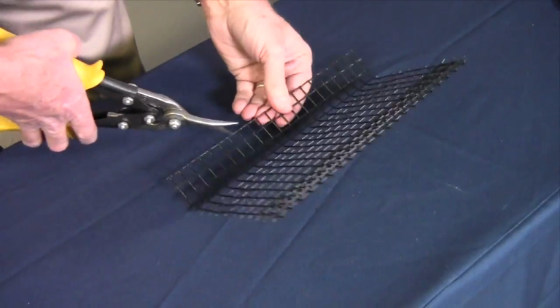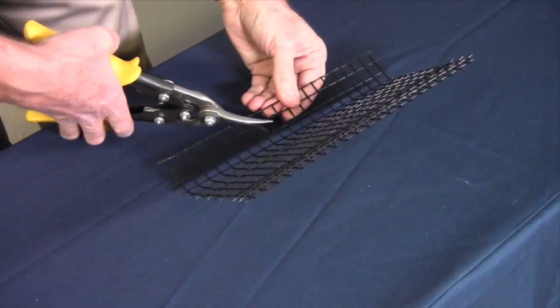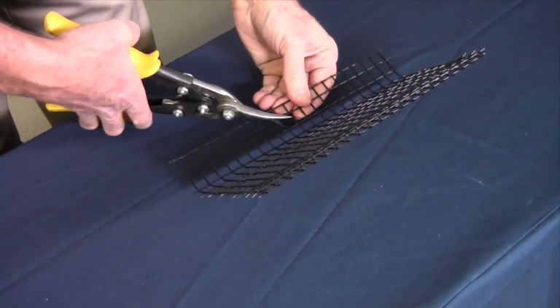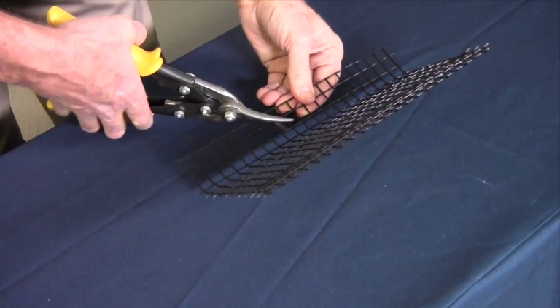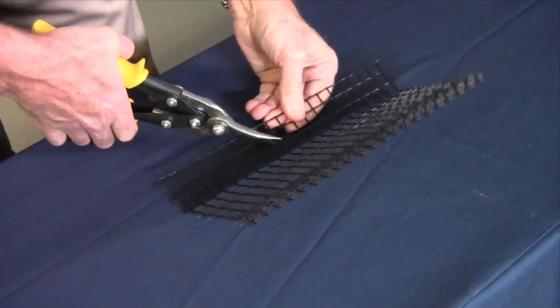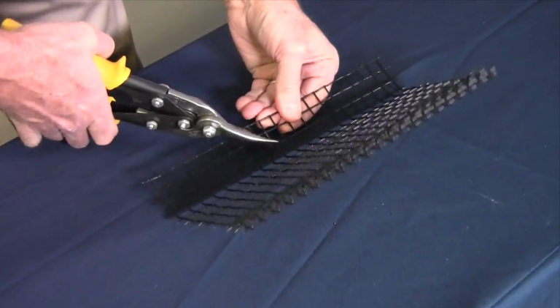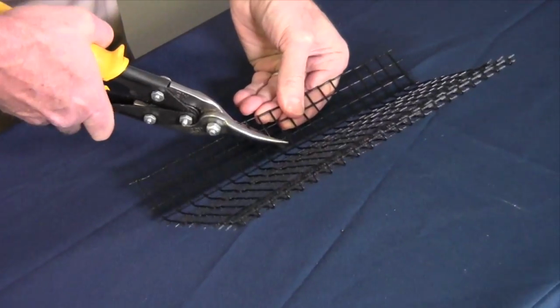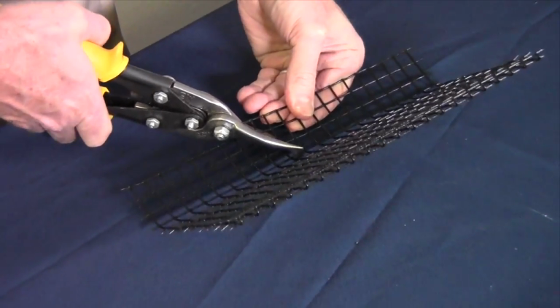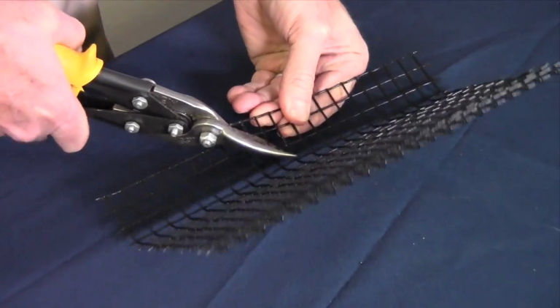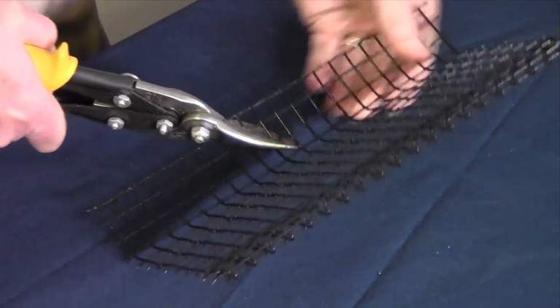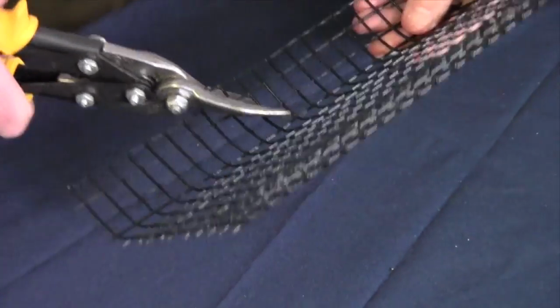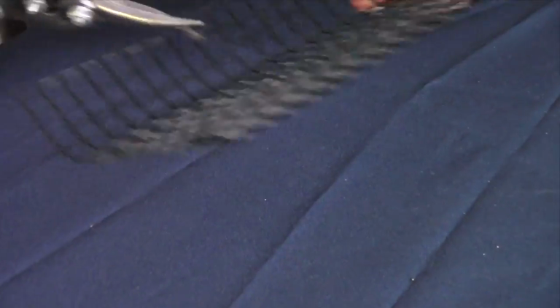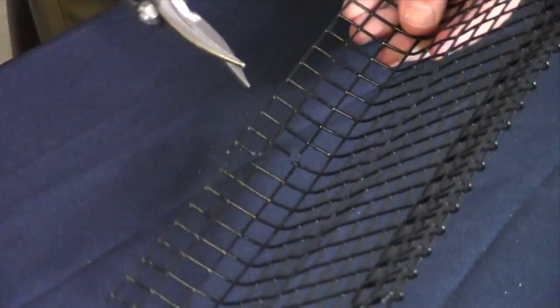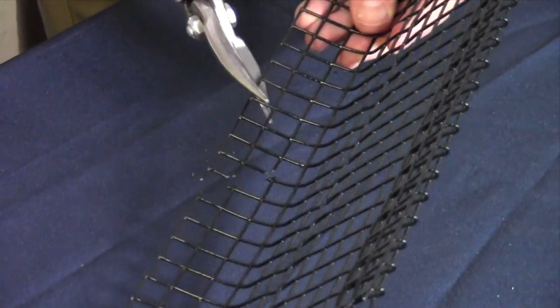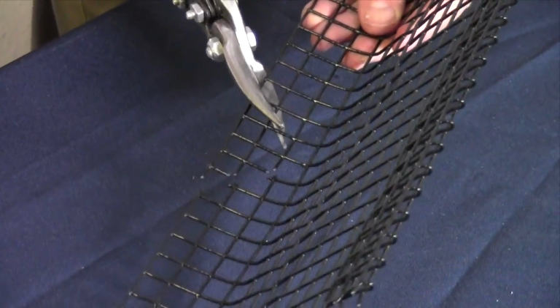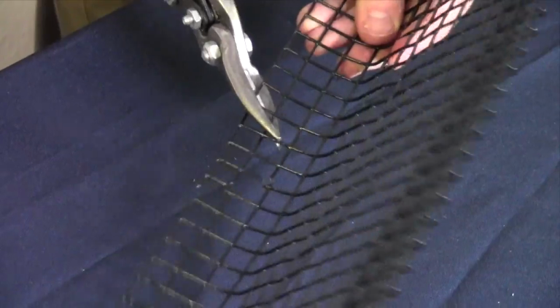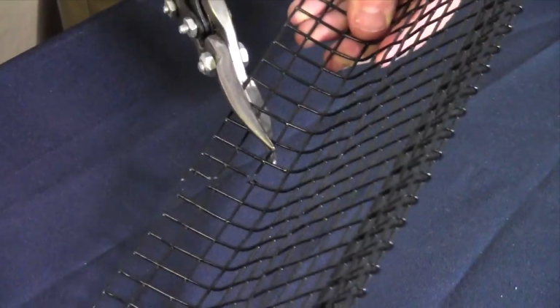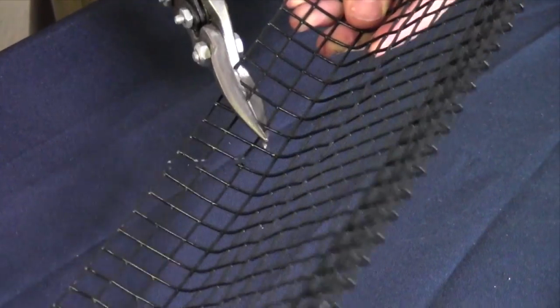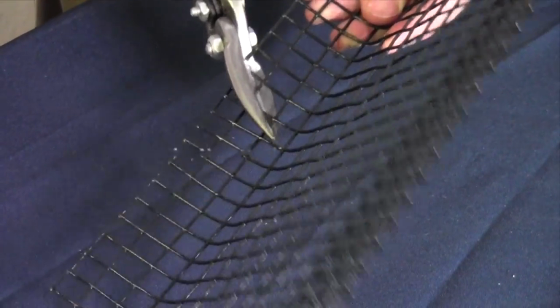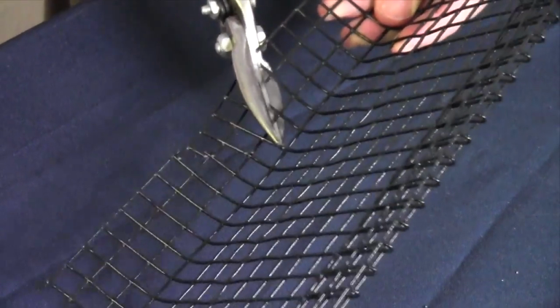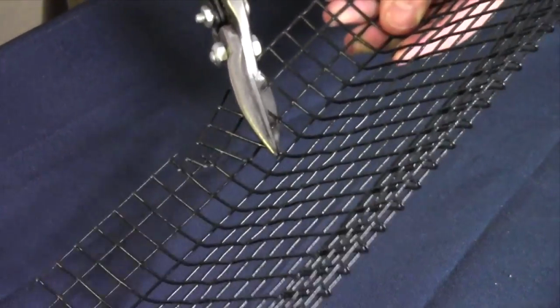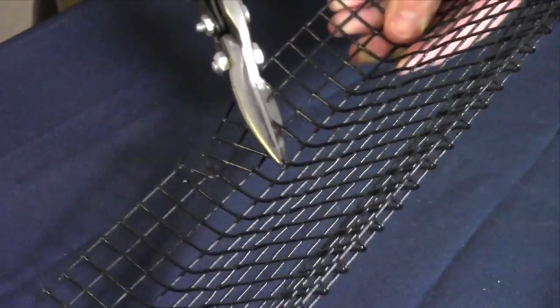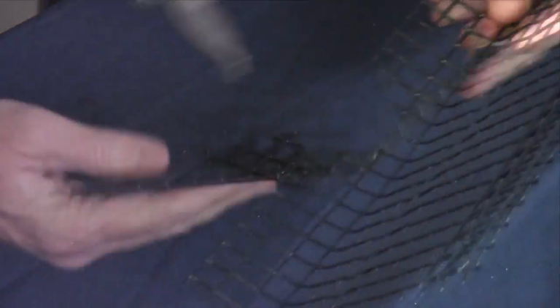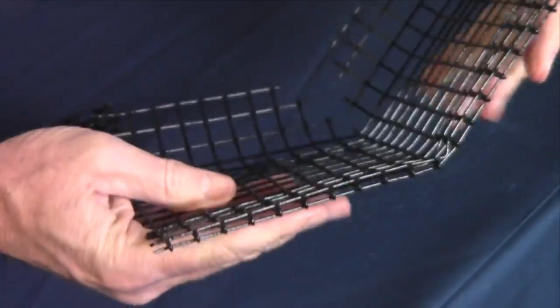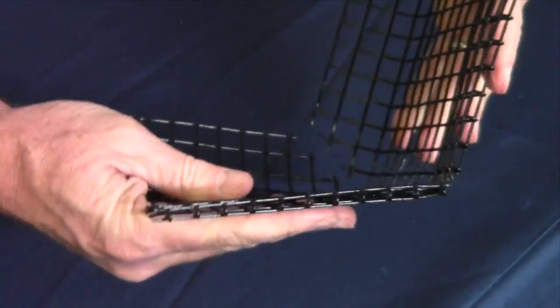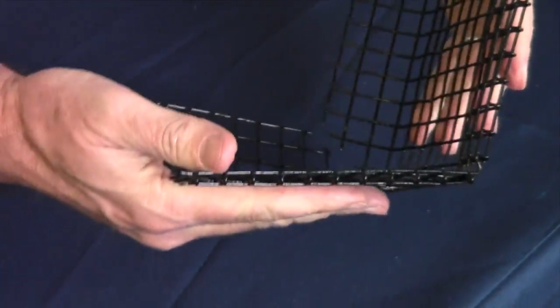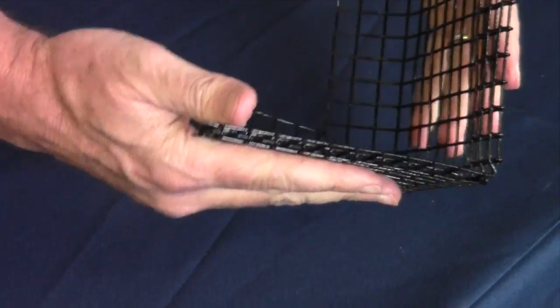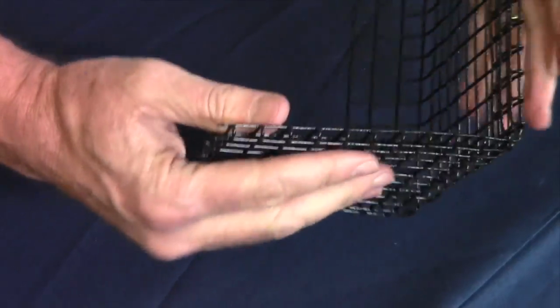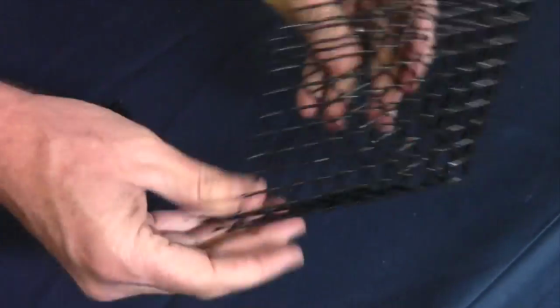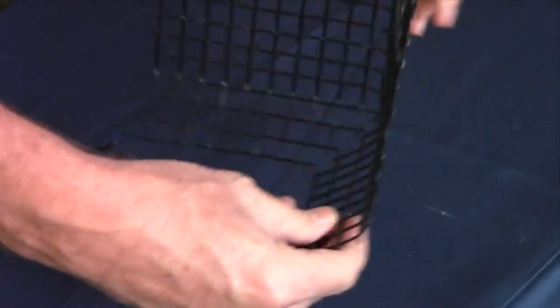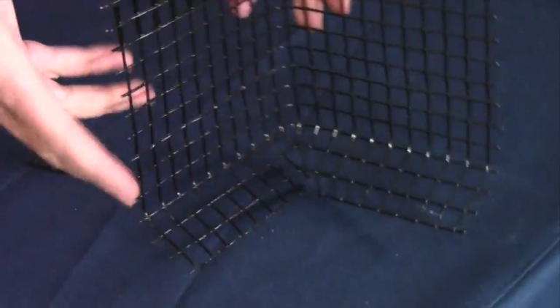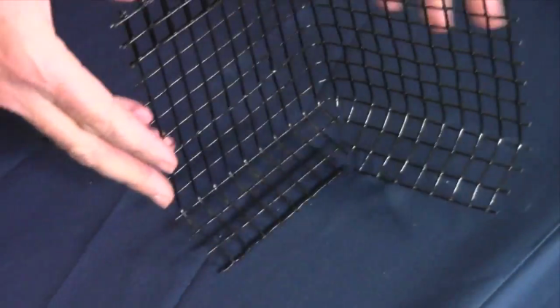Inside corners should also be made from one piece if possible. Cut out a V at the bottom flange at the exact corner — this will allow the flange pieces to come together forming a tight seal. Use a clip on each side of the corner.